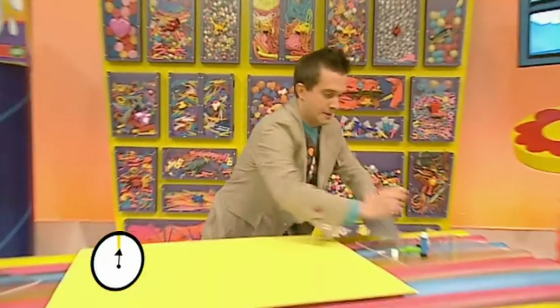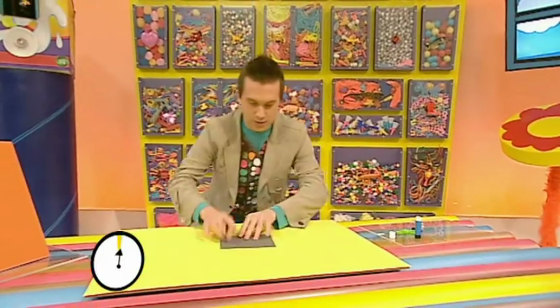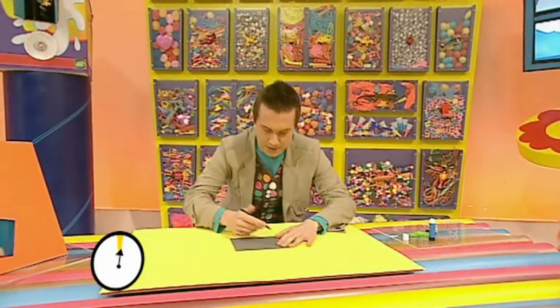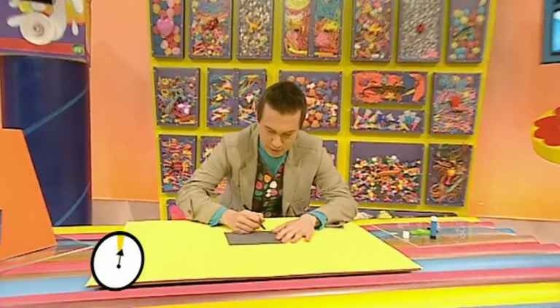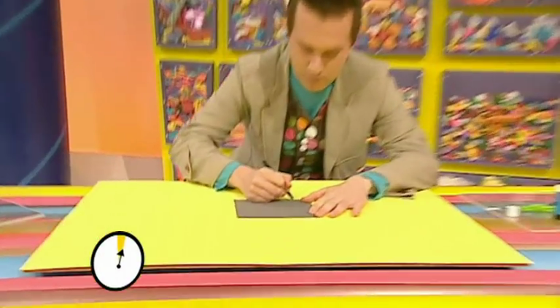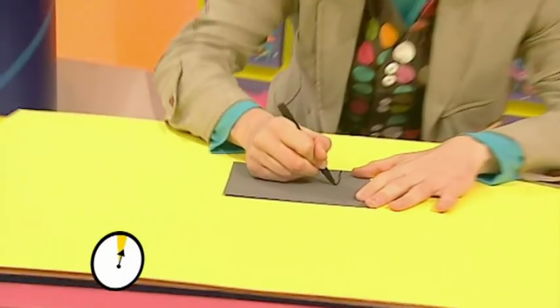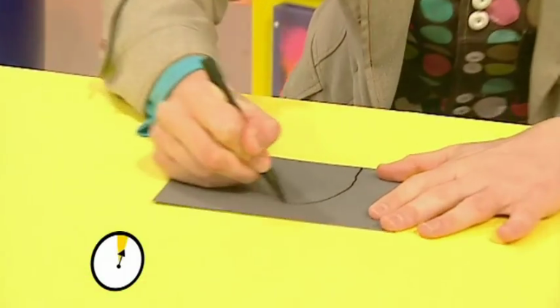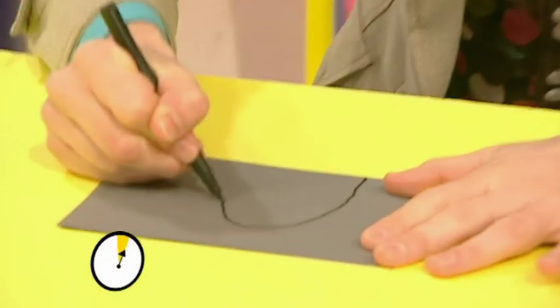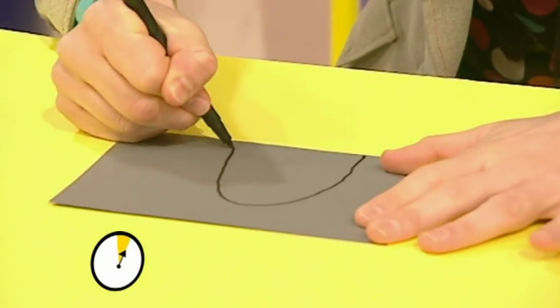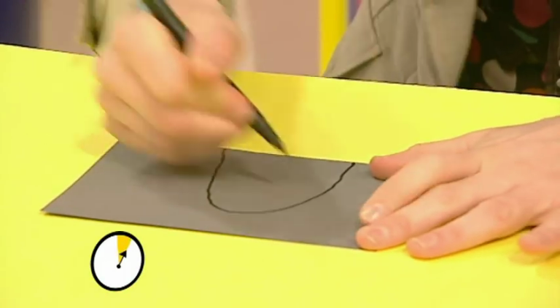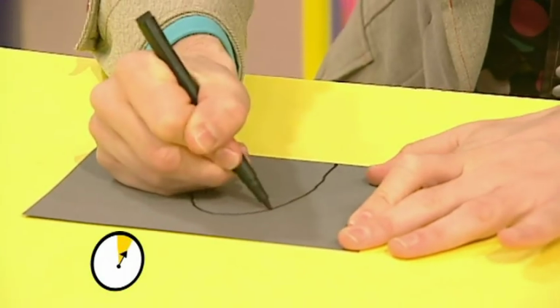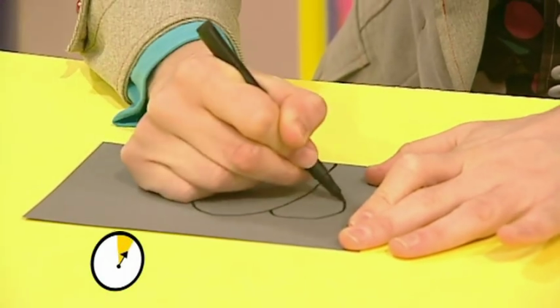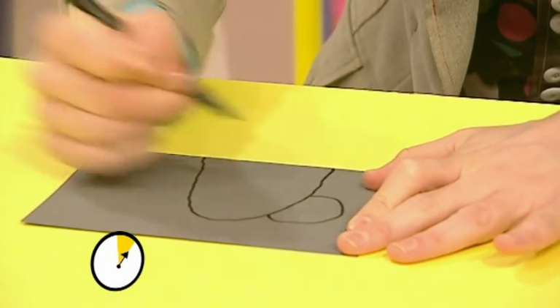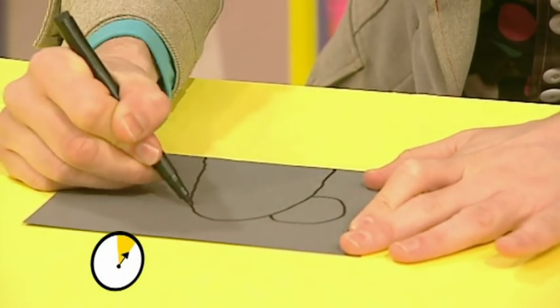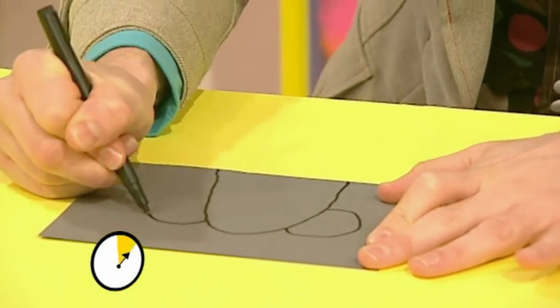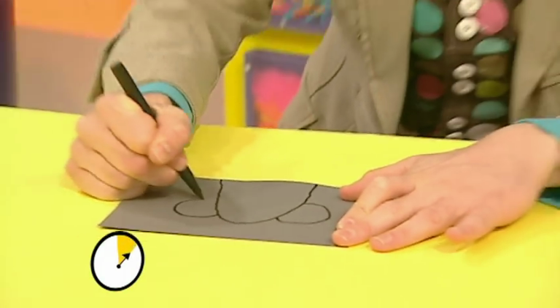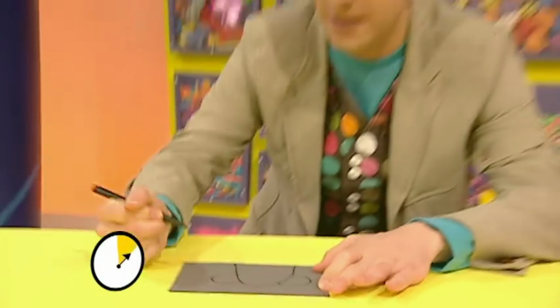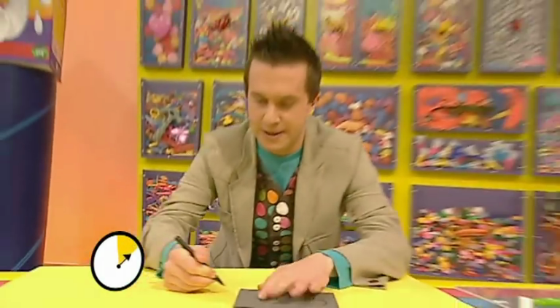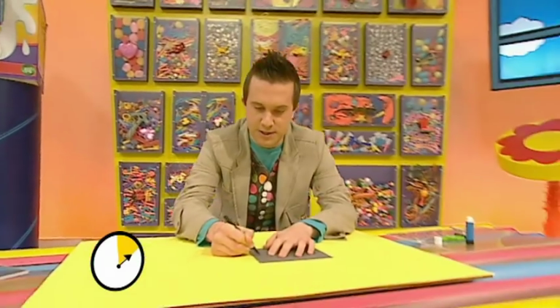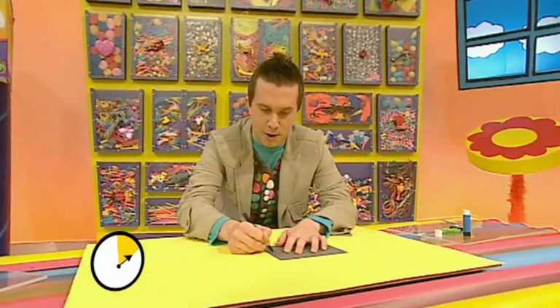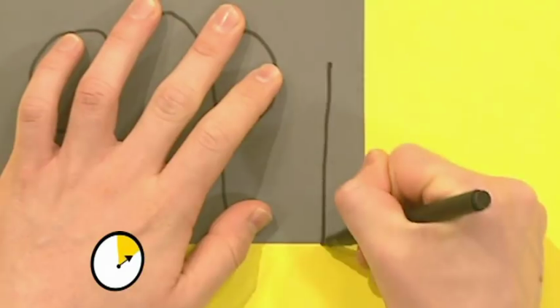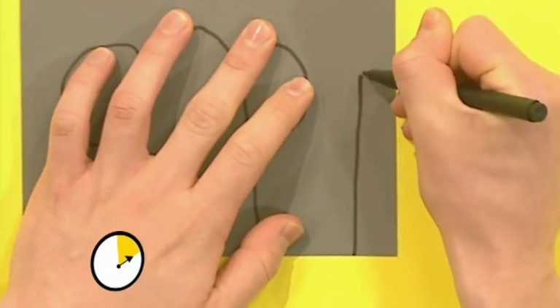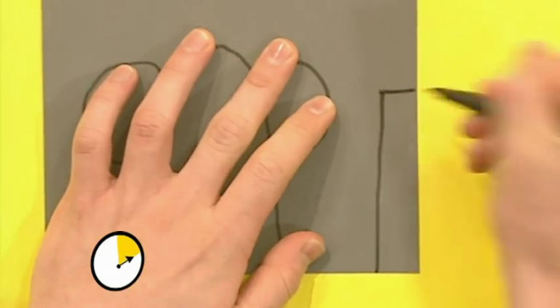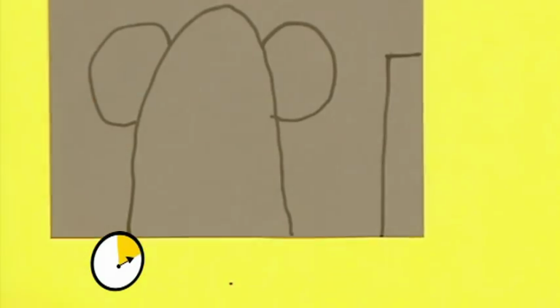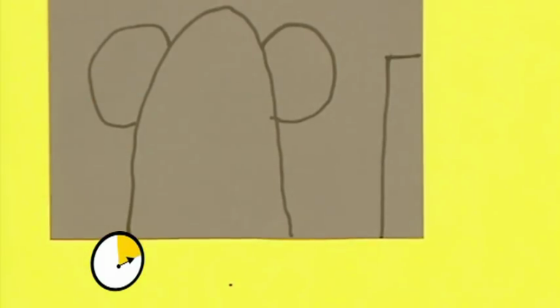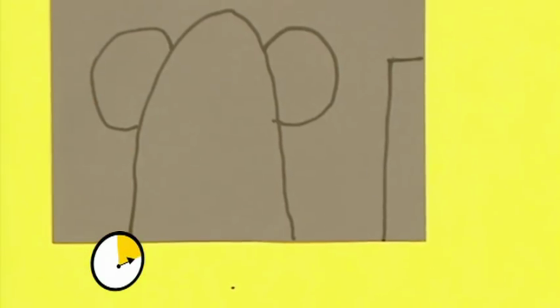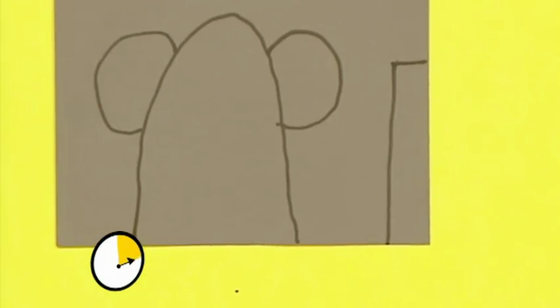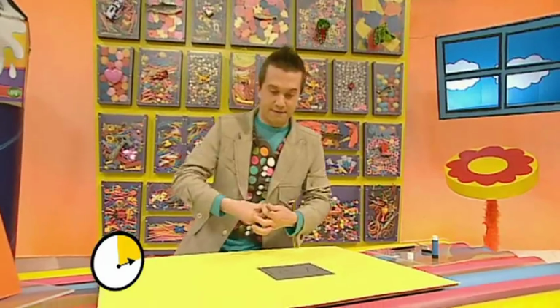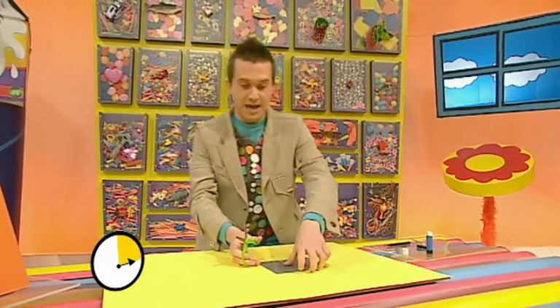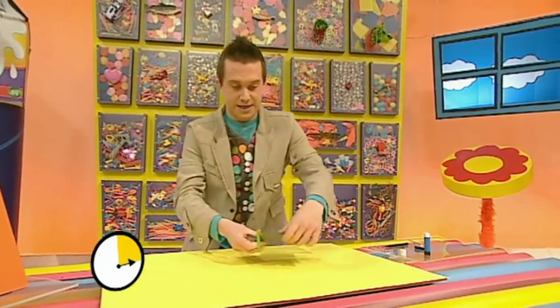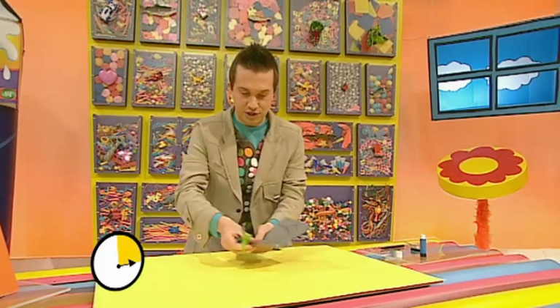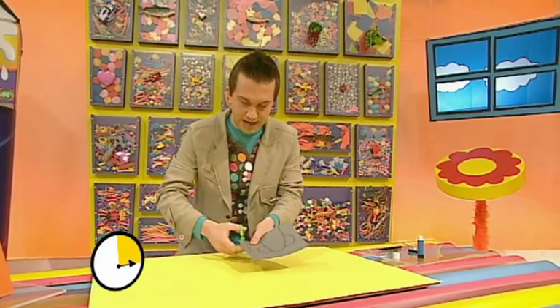Get your card and draw an arch shape like that, and two ears, and then also a trunk shape. There. Now get your scissors and very carefully cut these shapes out.